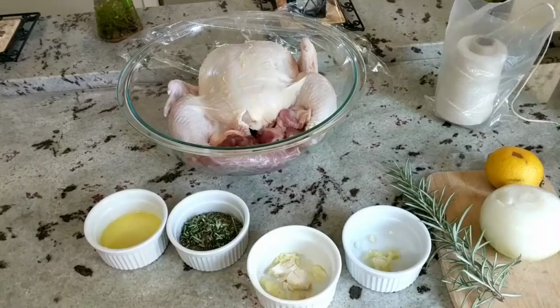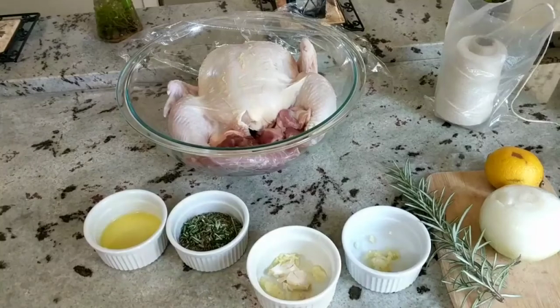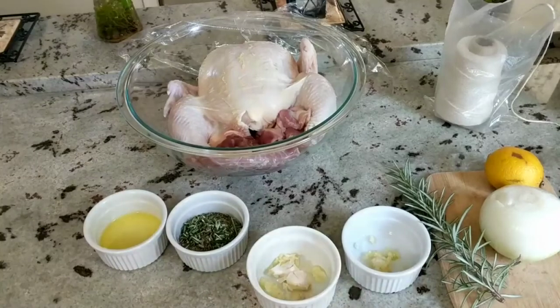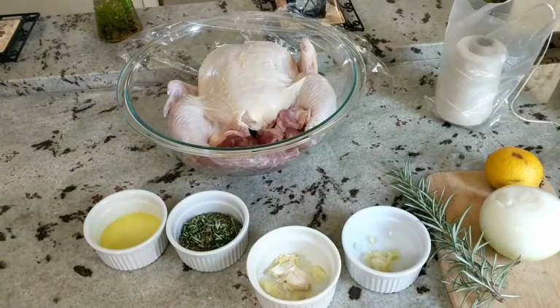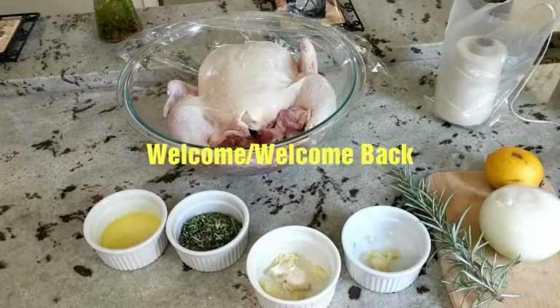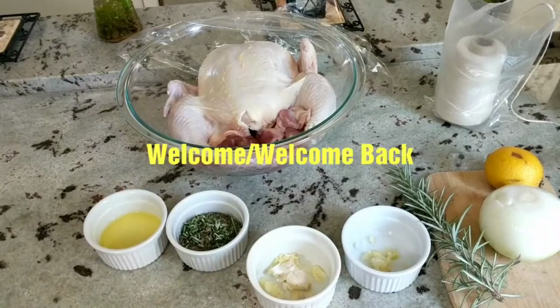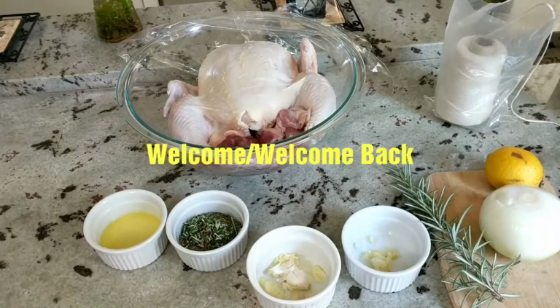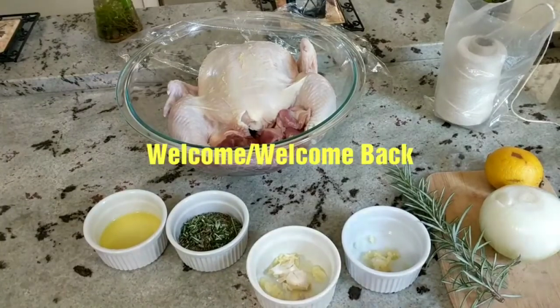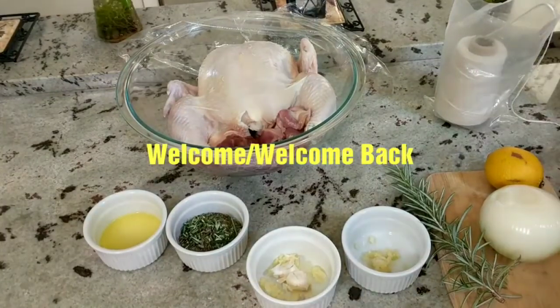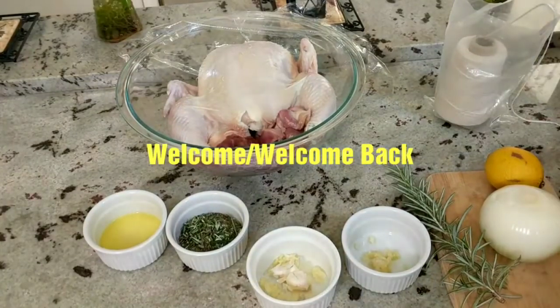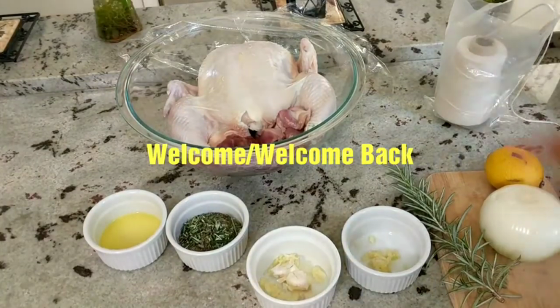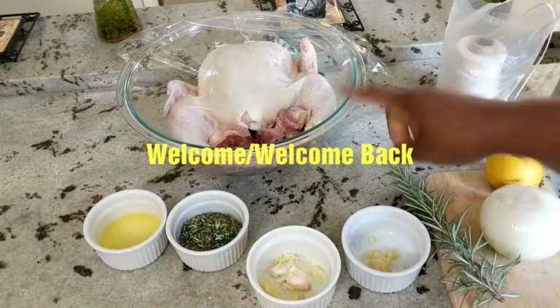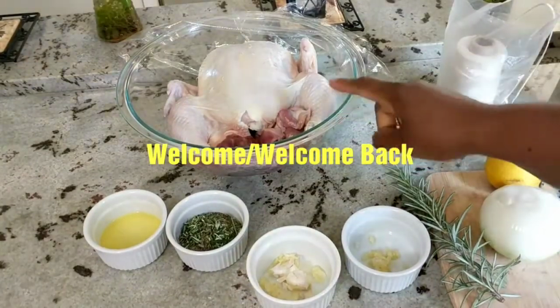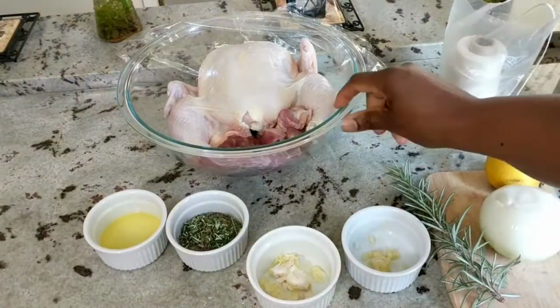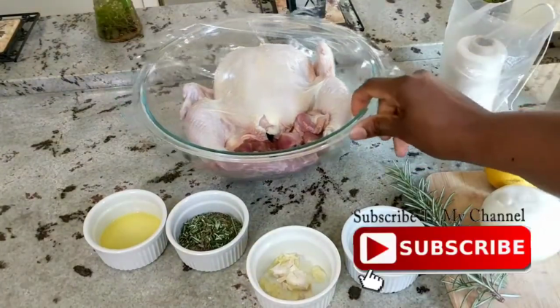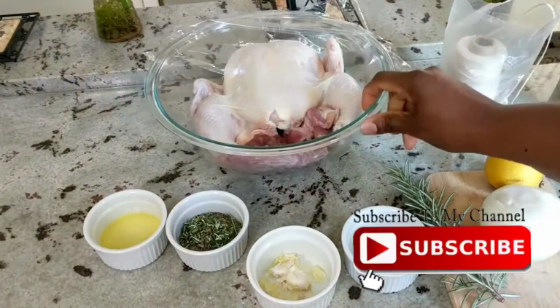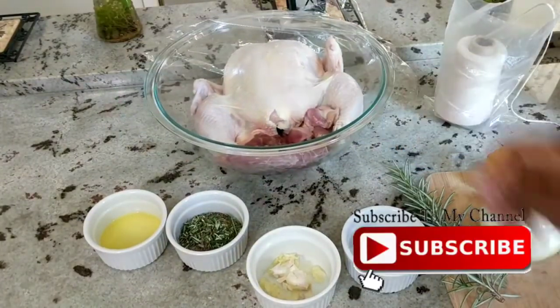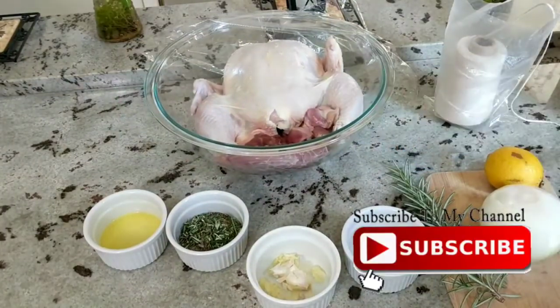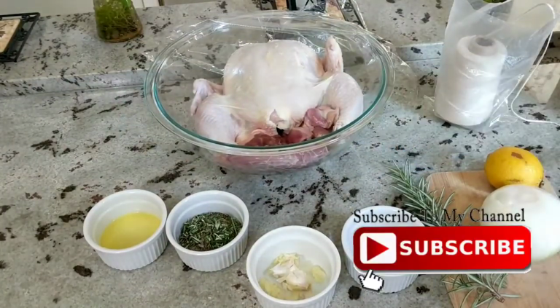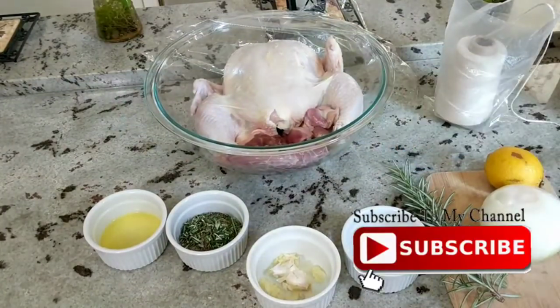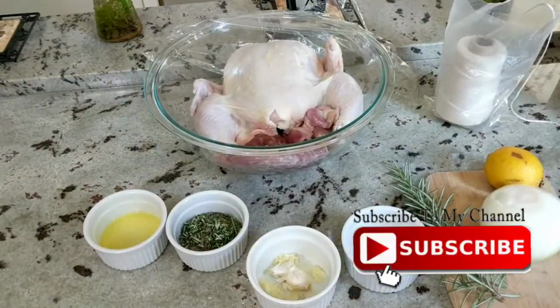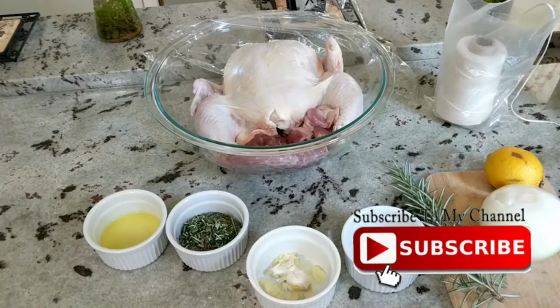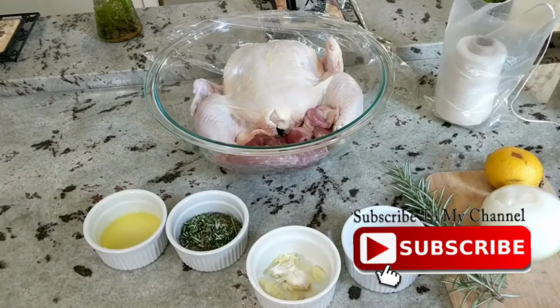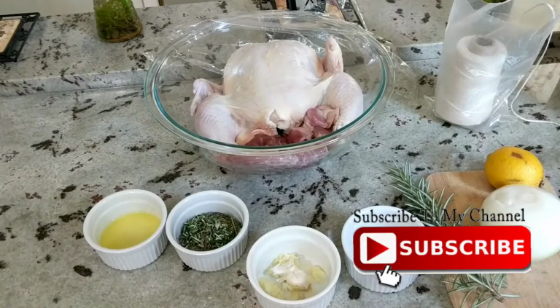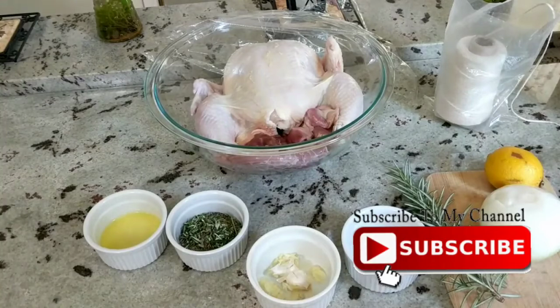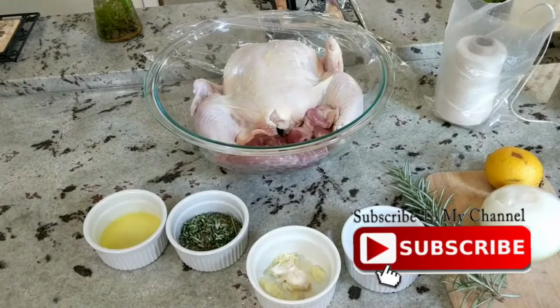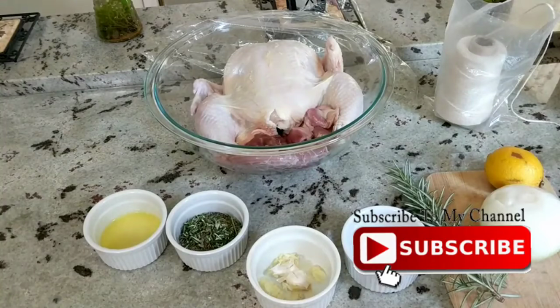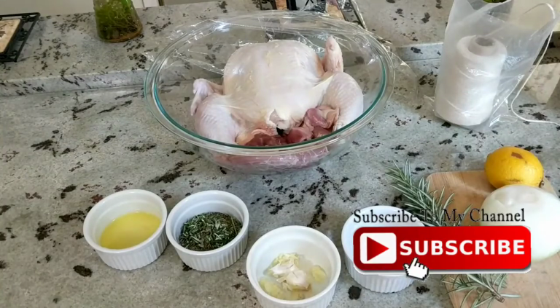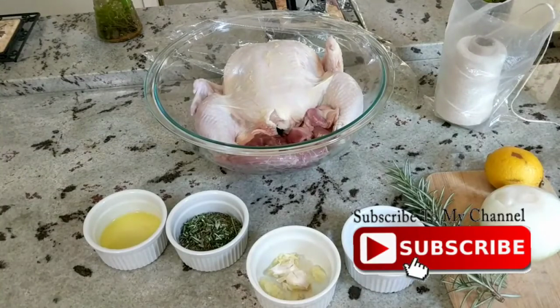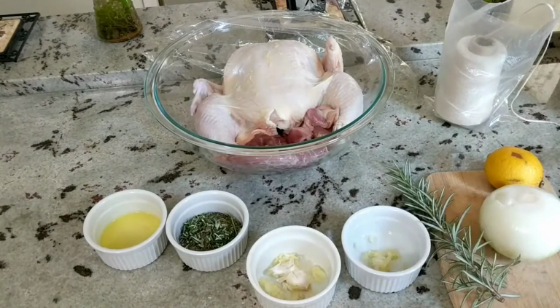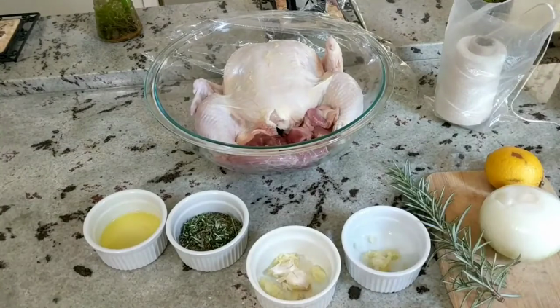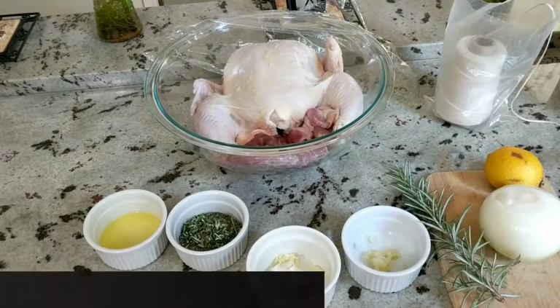Hello guys, welcome back. Thank you to all my new subscribers. Welcome to the family. Today I'm bringing you the first of our Thanksgiving recipes: the roasted chicken.